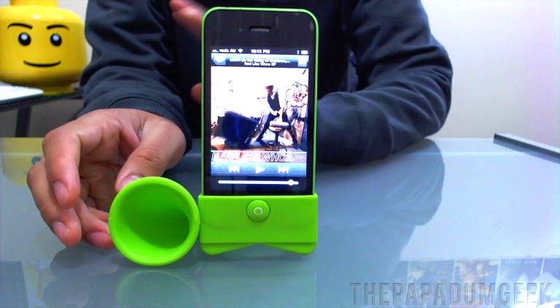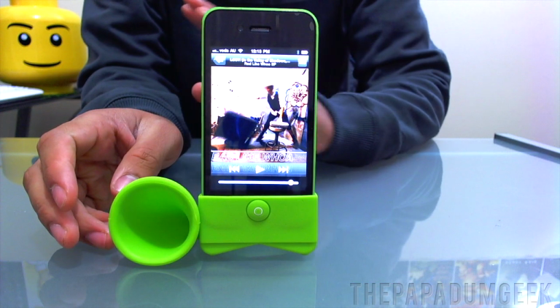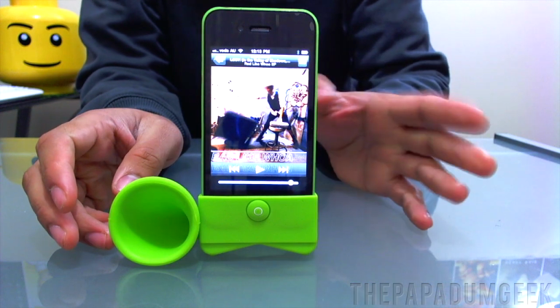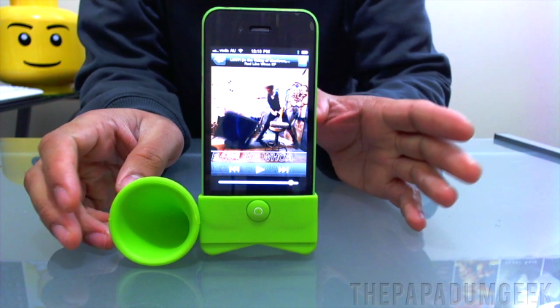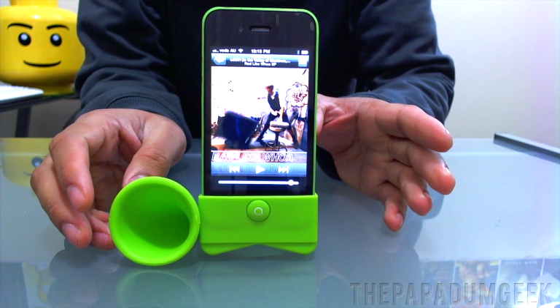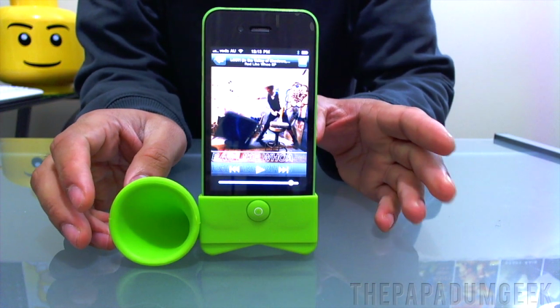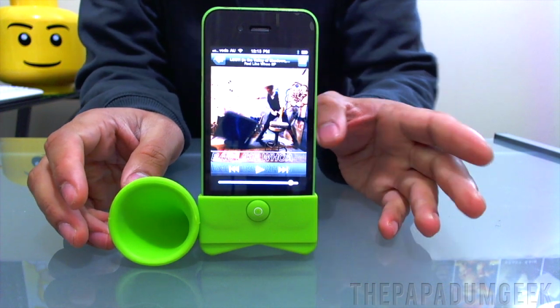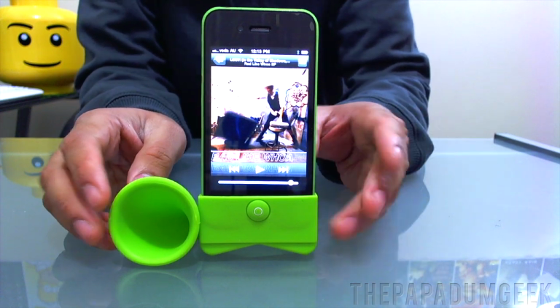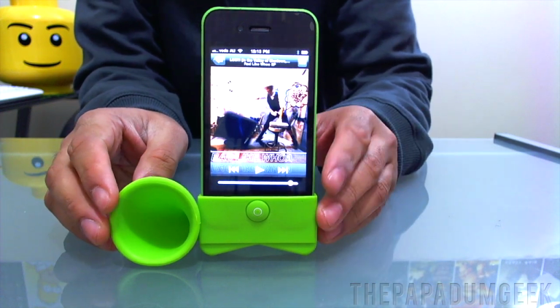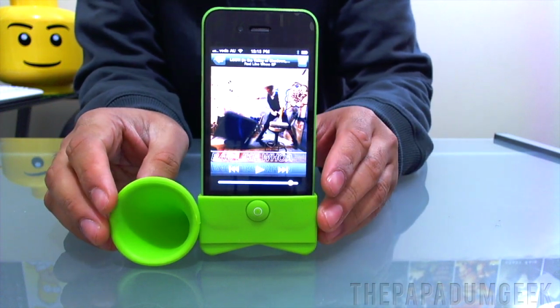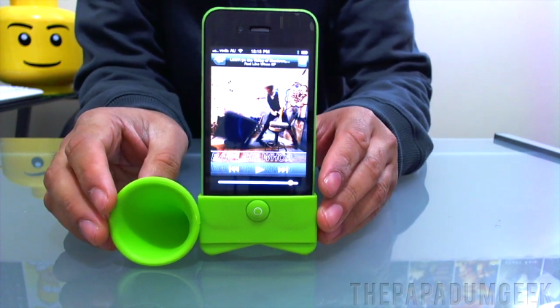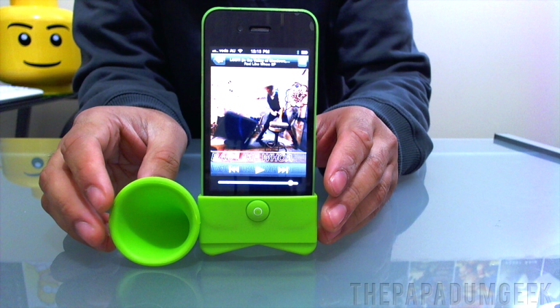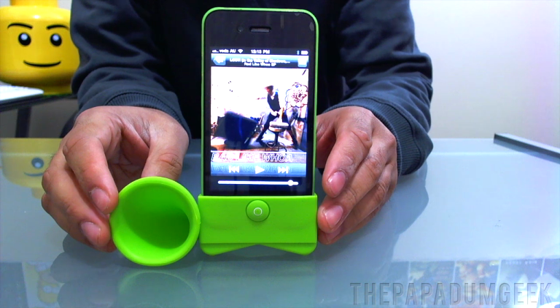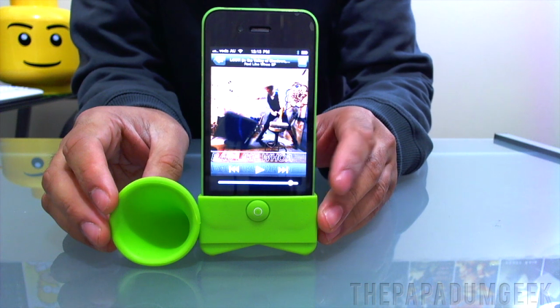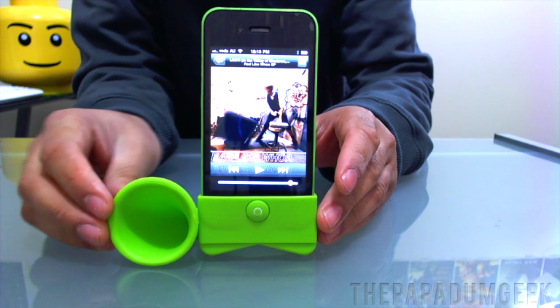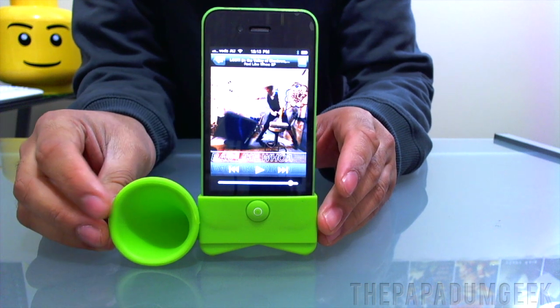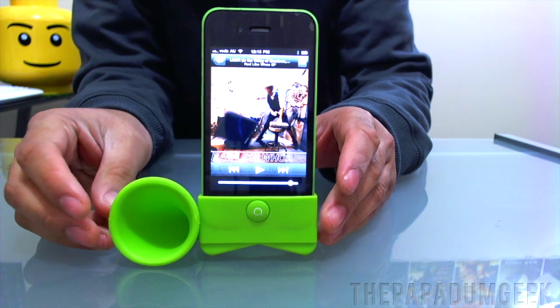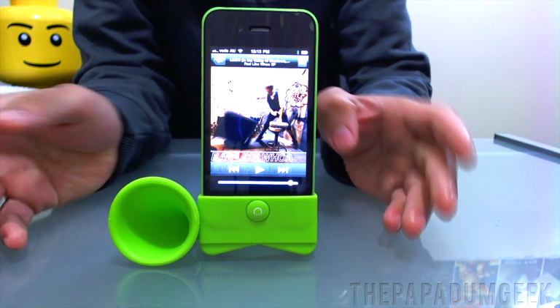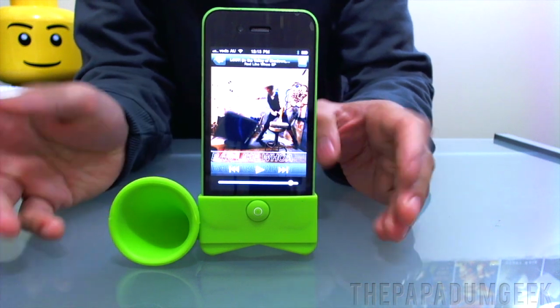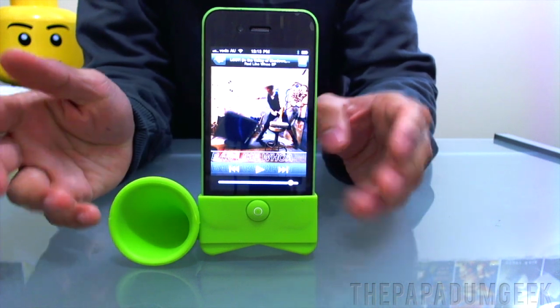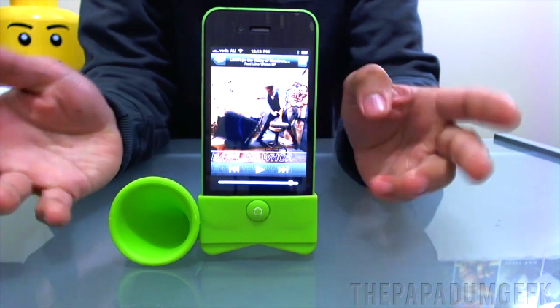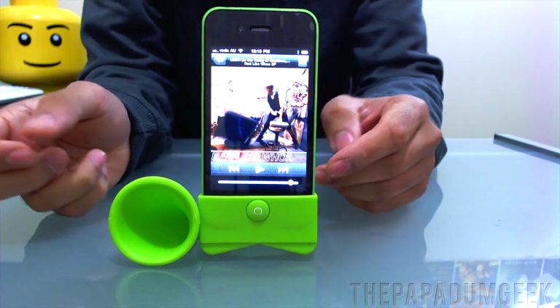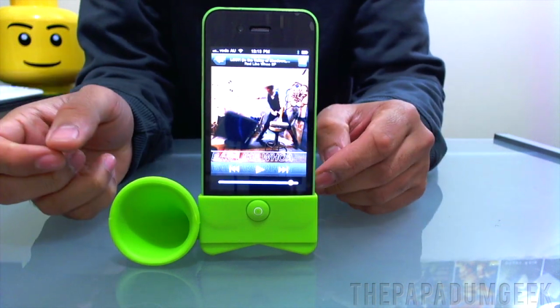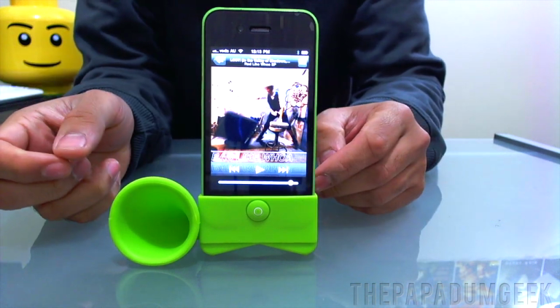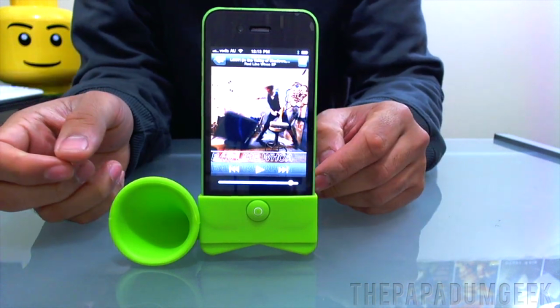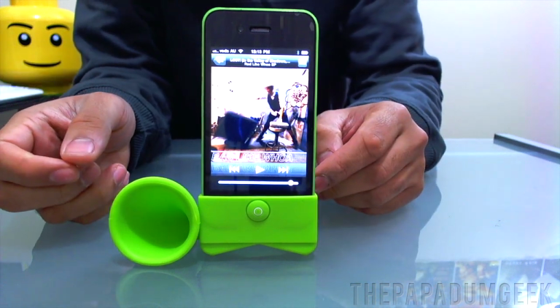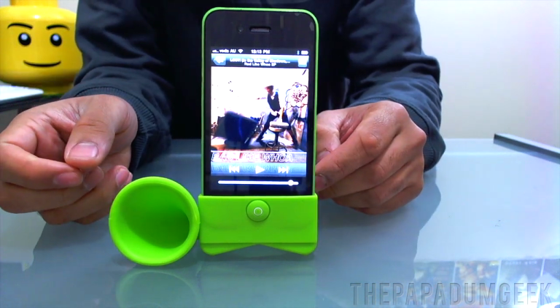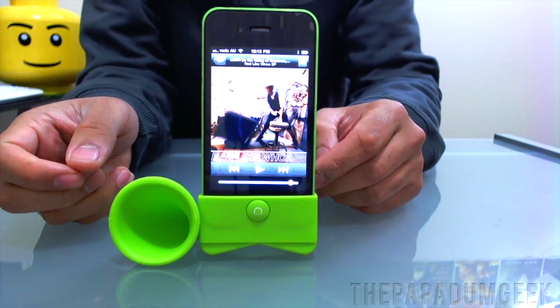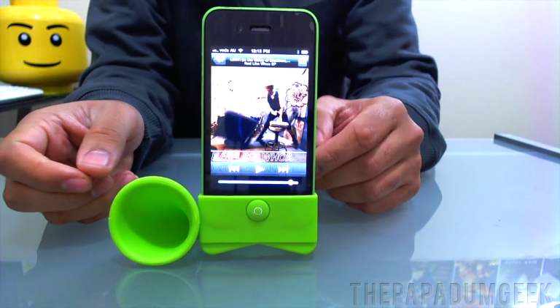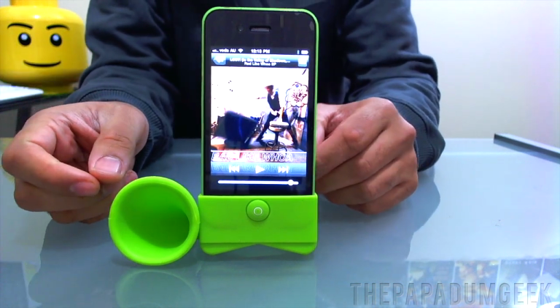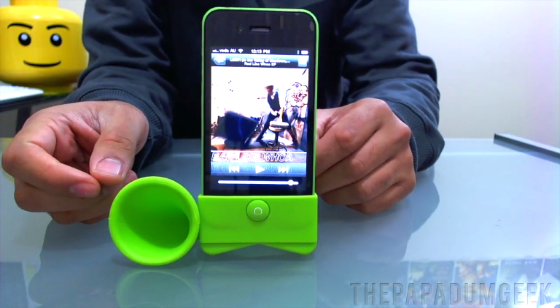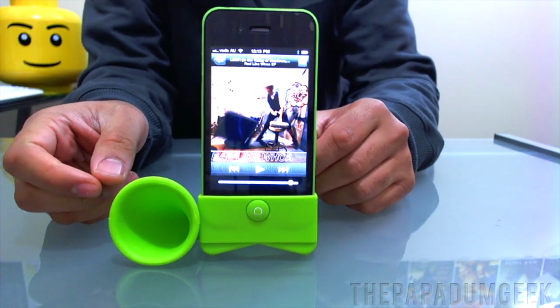Hey guys, how's it going? It's me Richard Plunker from The Puppet of Geek and MMGN.com, and today I've got you a review of the Horn Stand by One Collection.